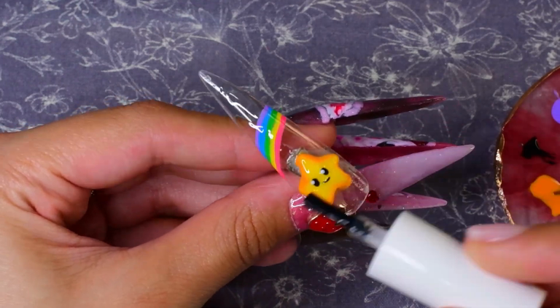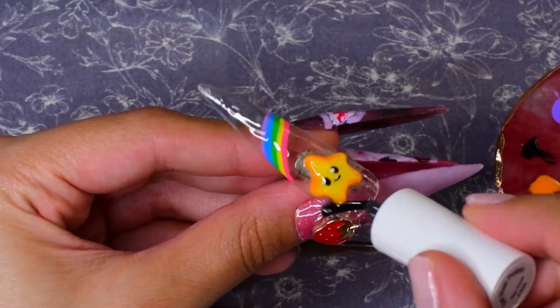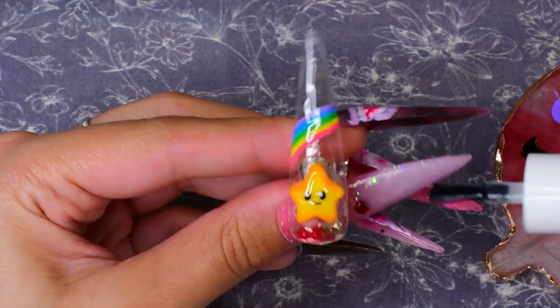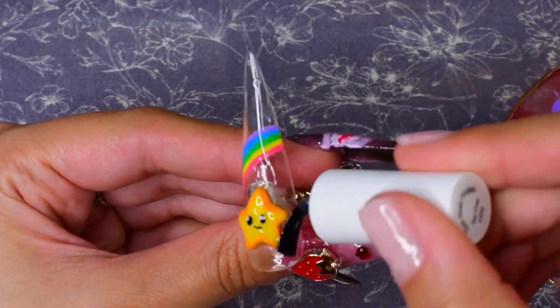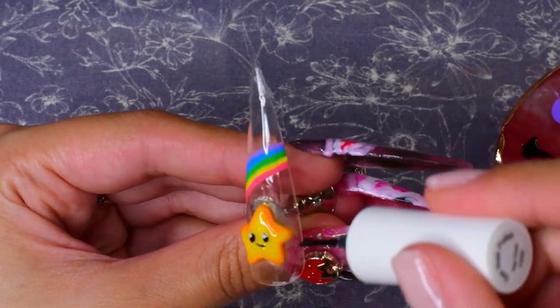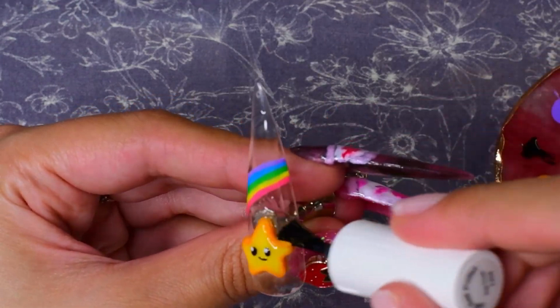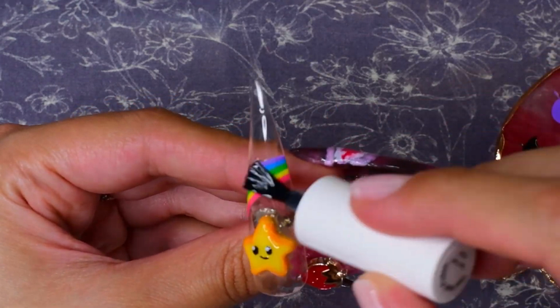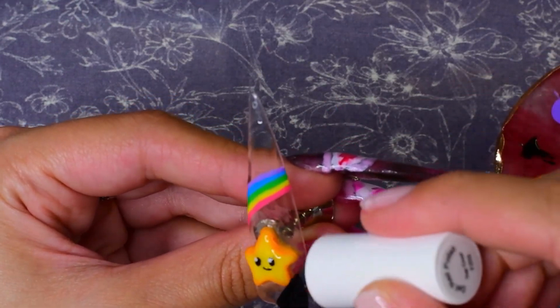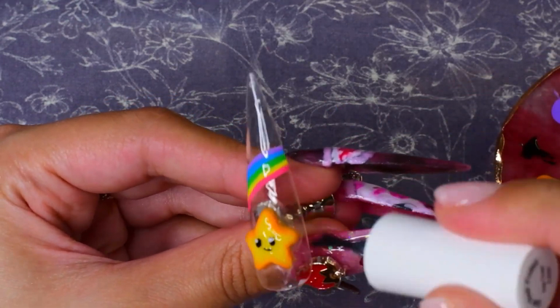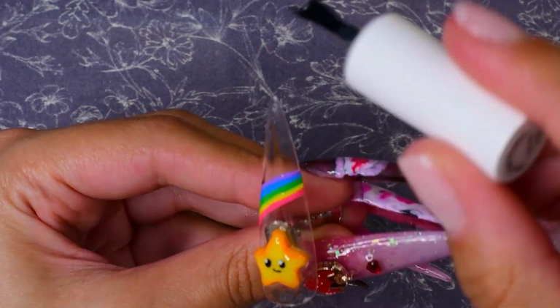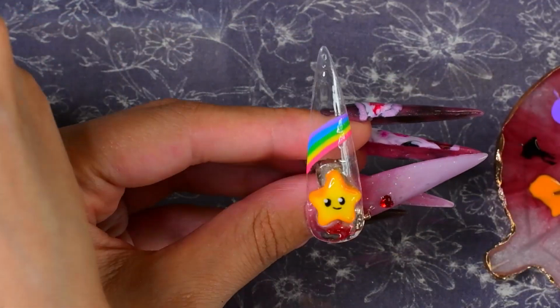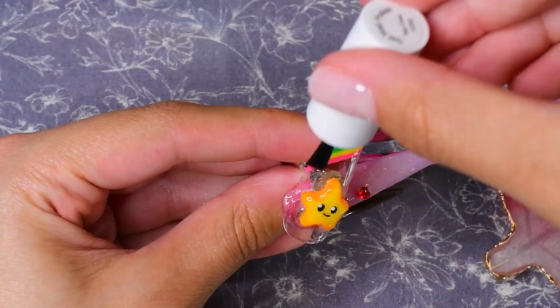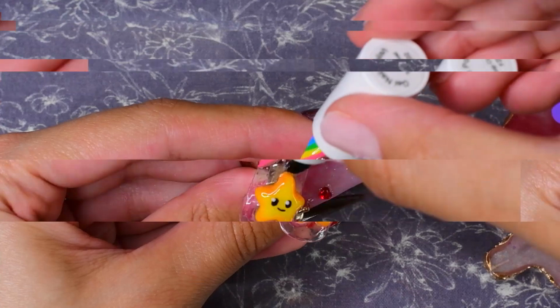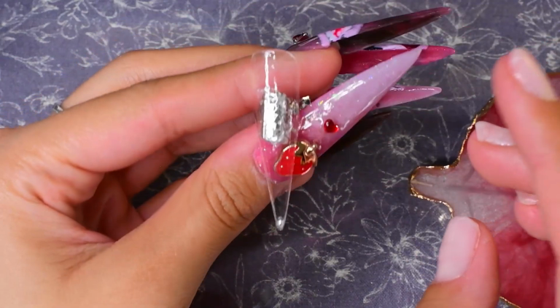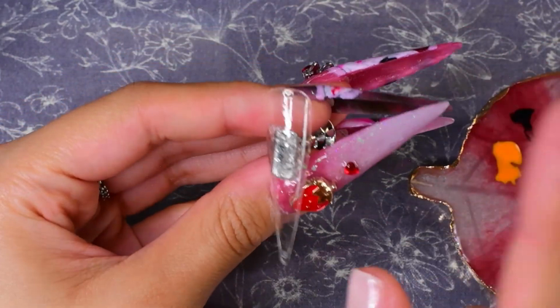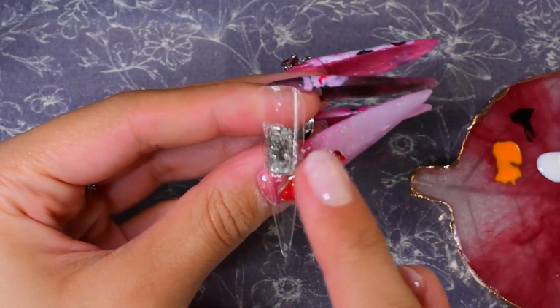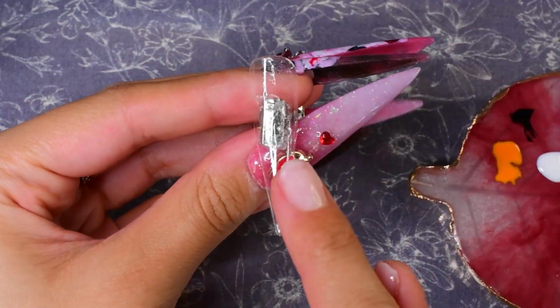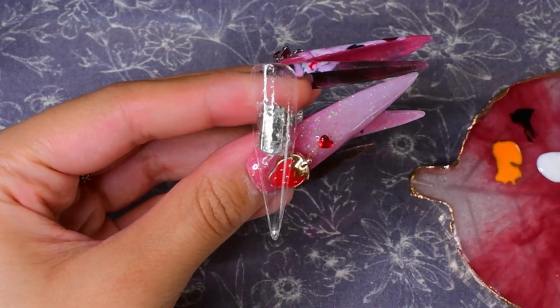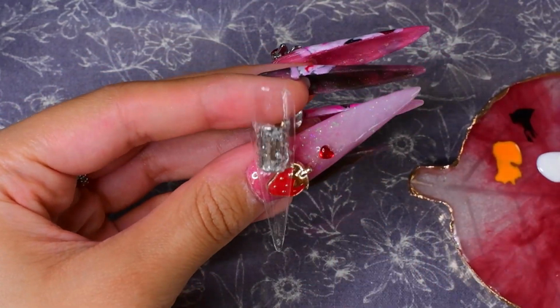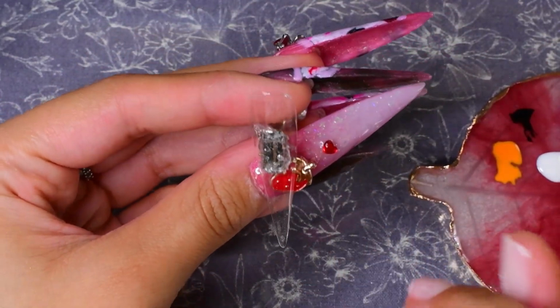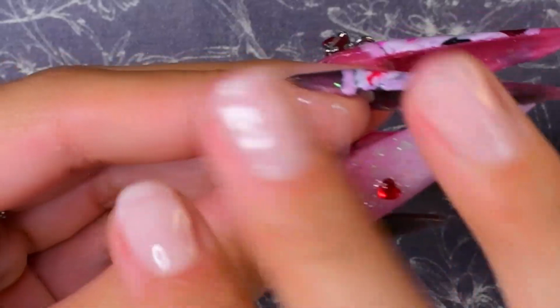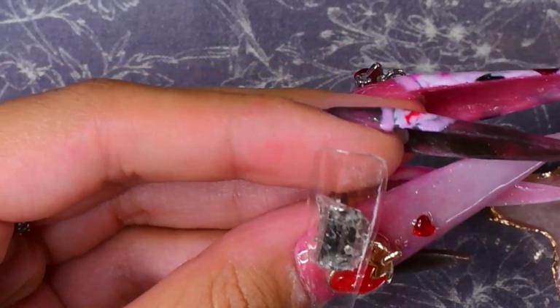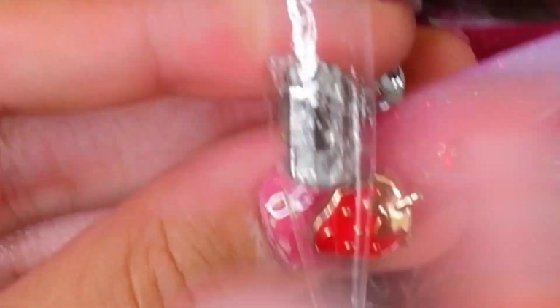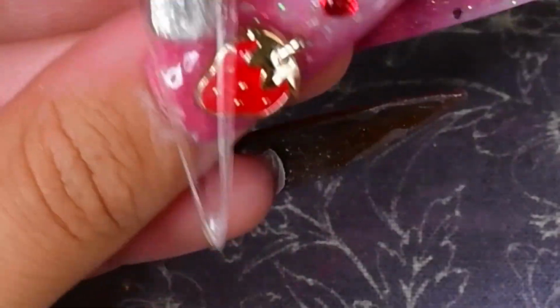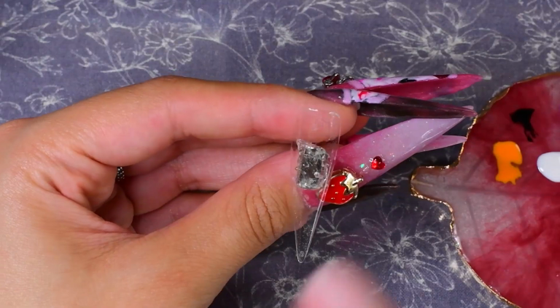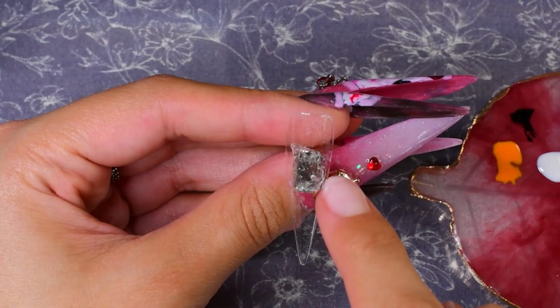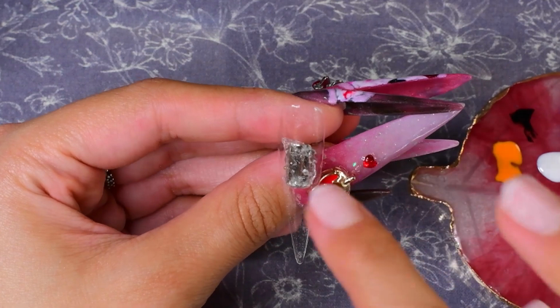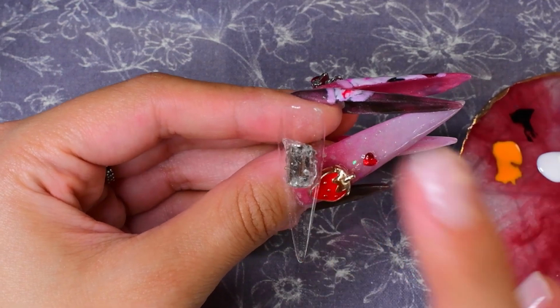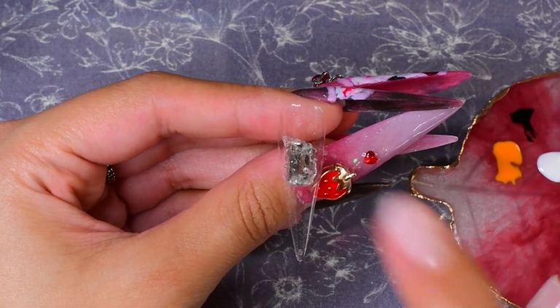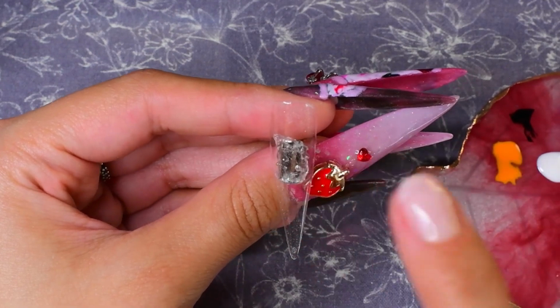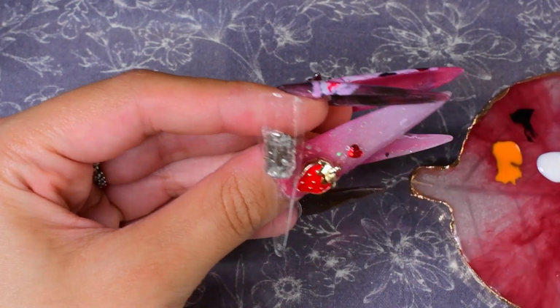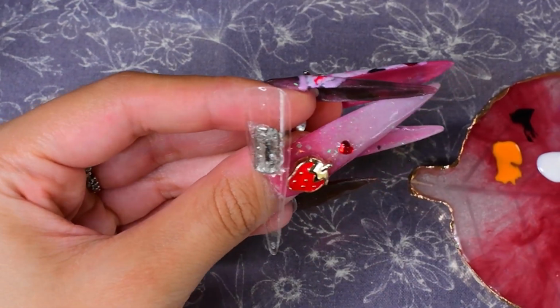I'm done with the nail art for this one for now, so I'm going to go ahead and top coat it so that nothing happens to it while I work on the other ones. Then I'll probably come back and top coat it again after I put them all on my fingers. On this next one I'm going to do a little yellow Care Bear.